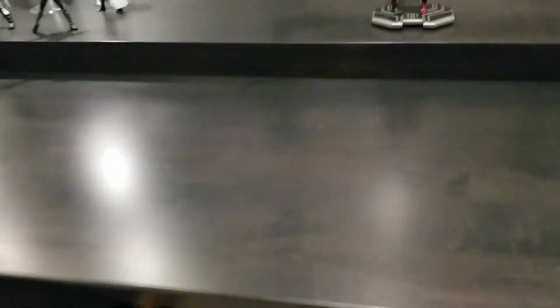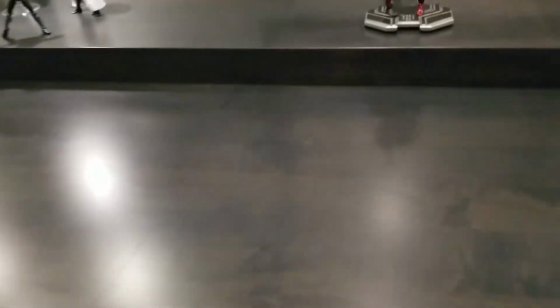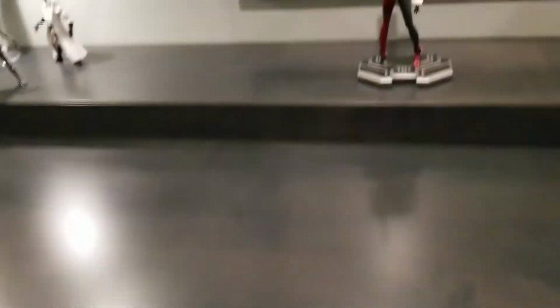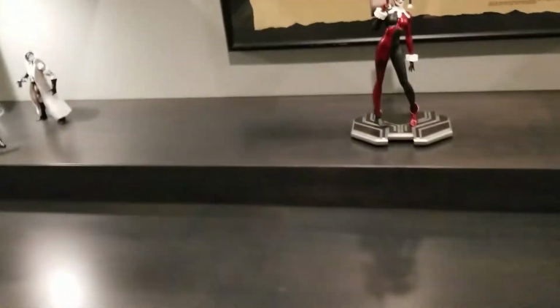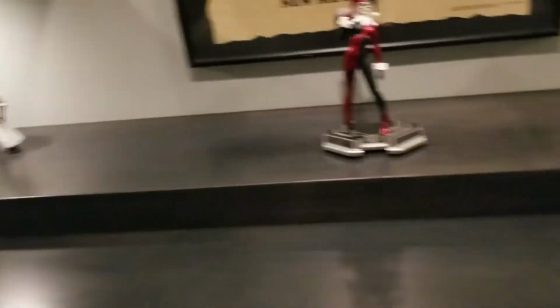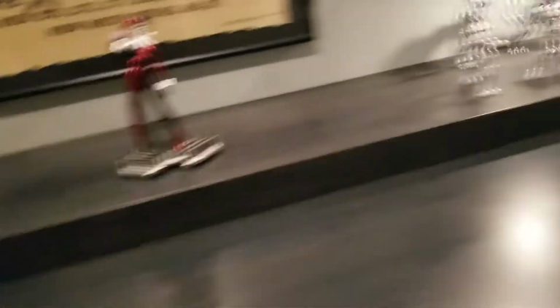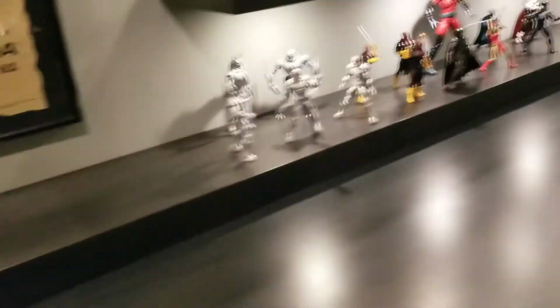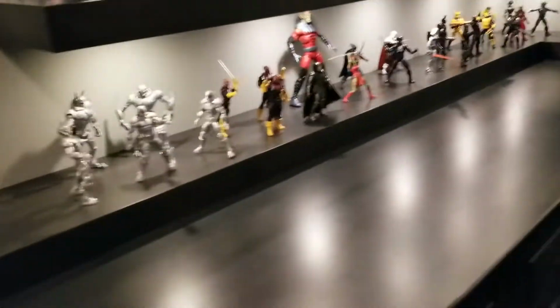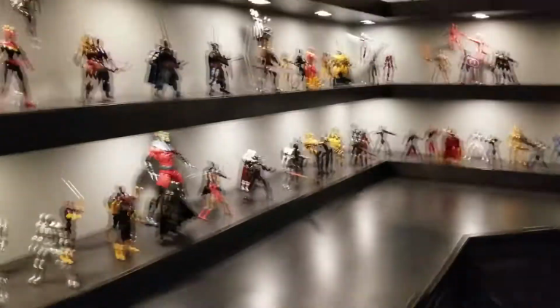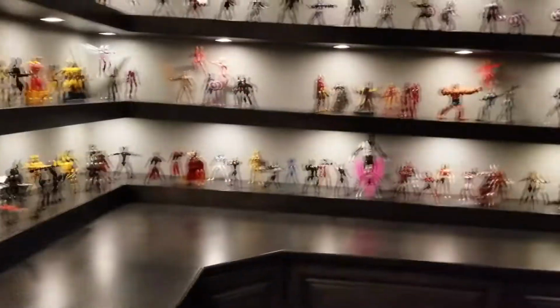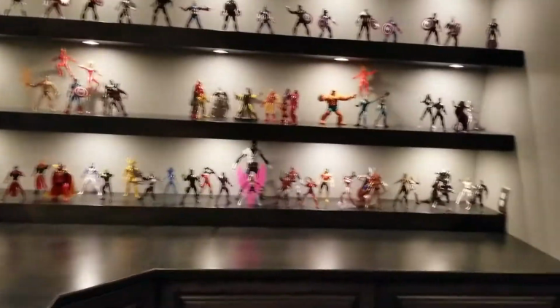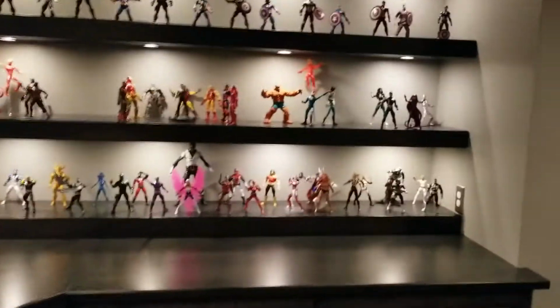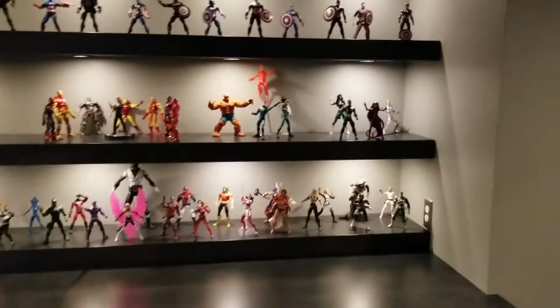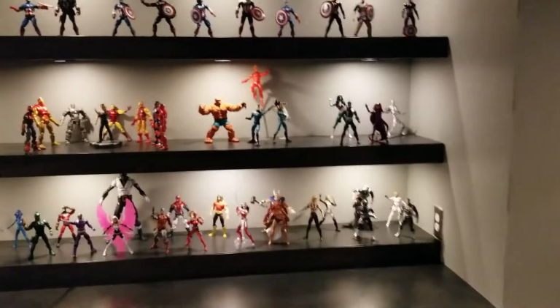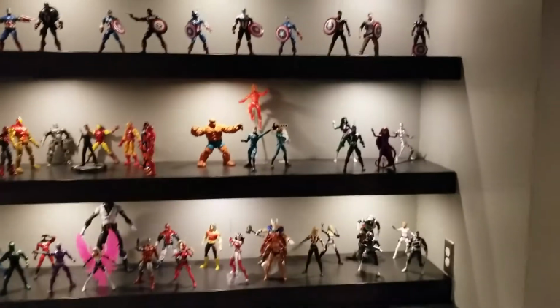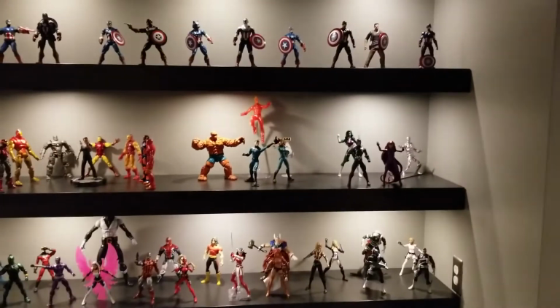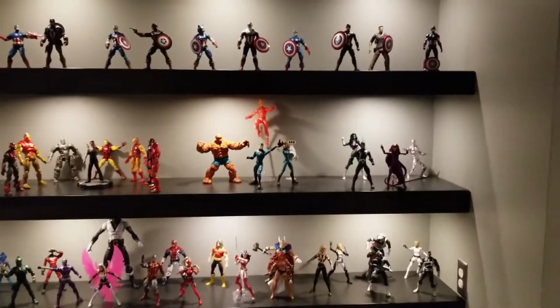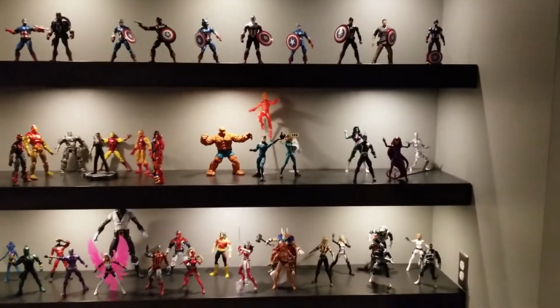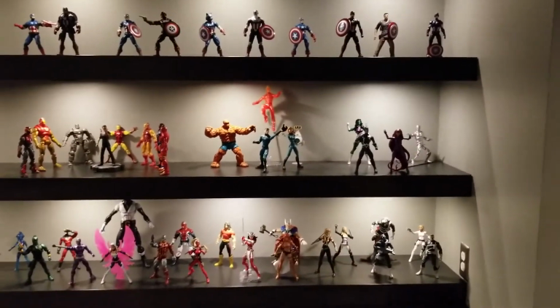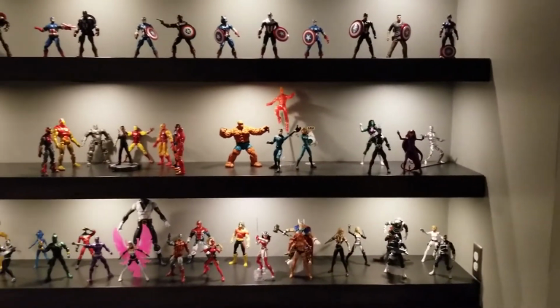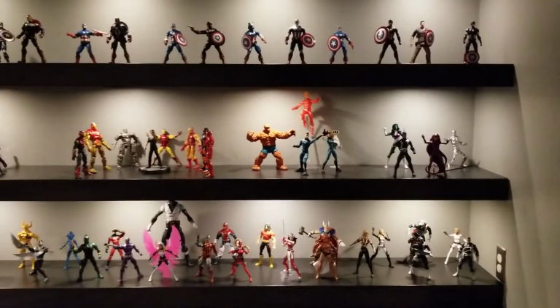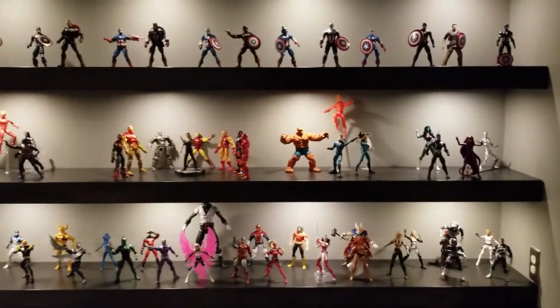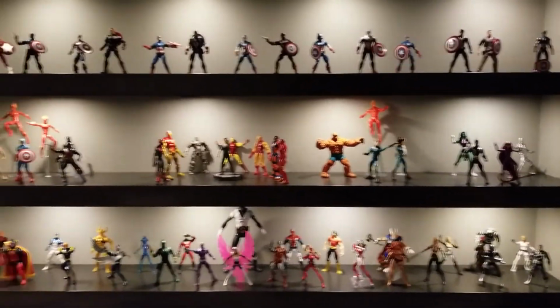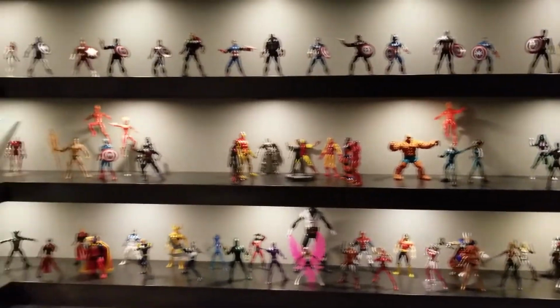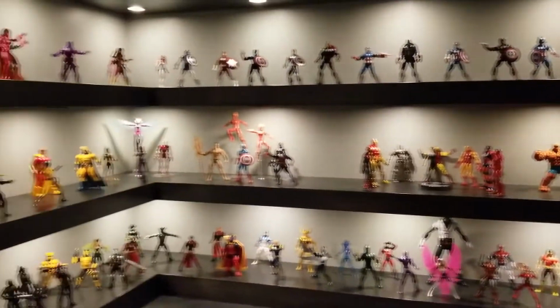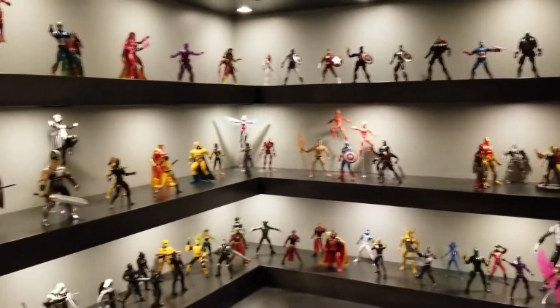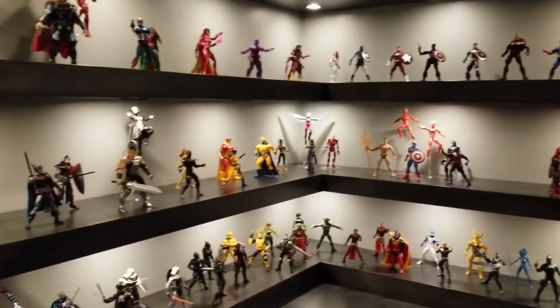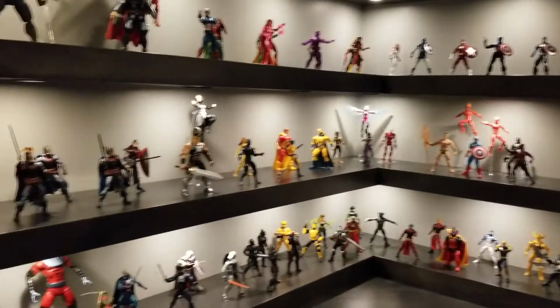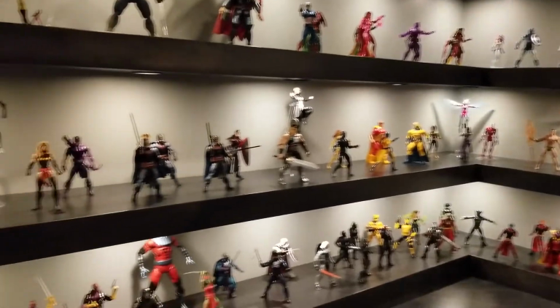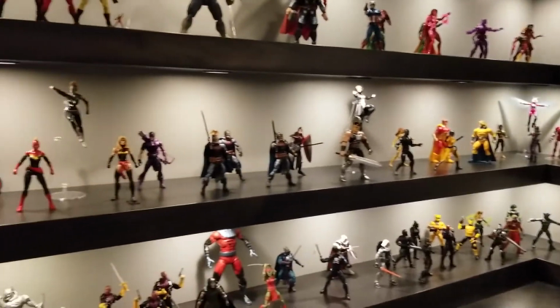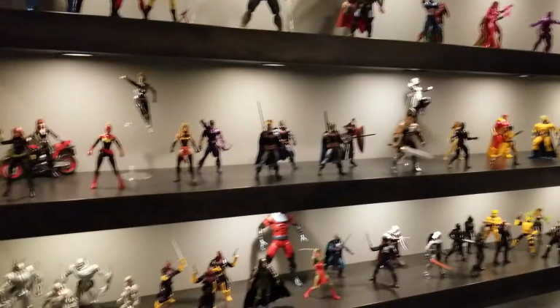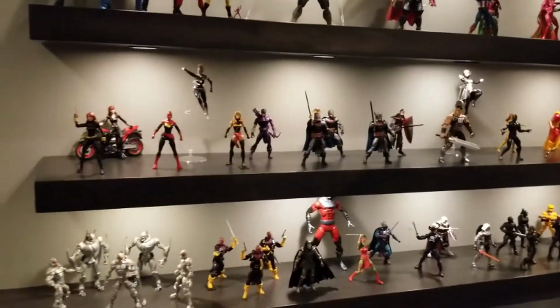And then because I may be geekier than the two of you, I also collect Marvel Legends. Quite a collection of these guys — don't know if you guys dig those or not.